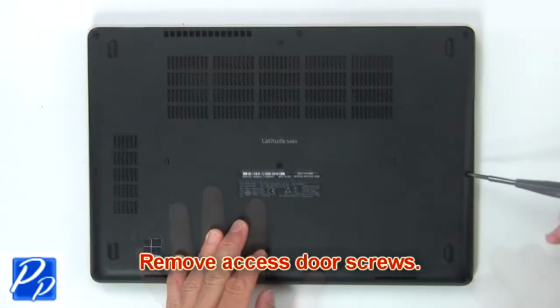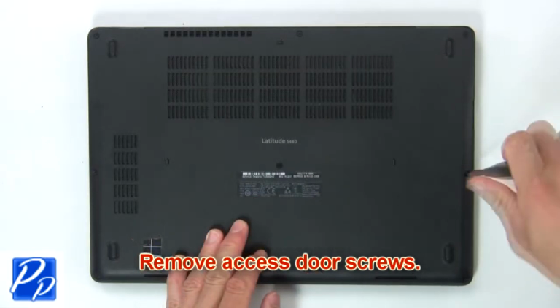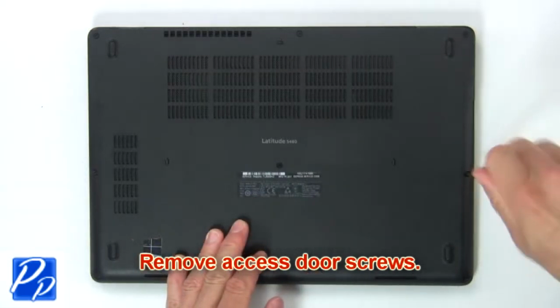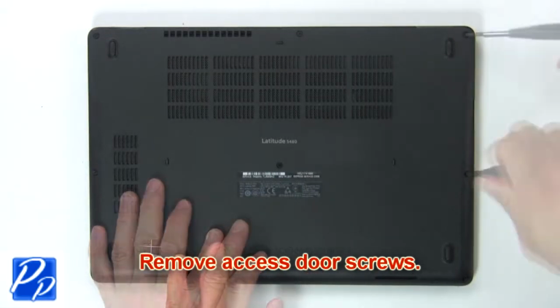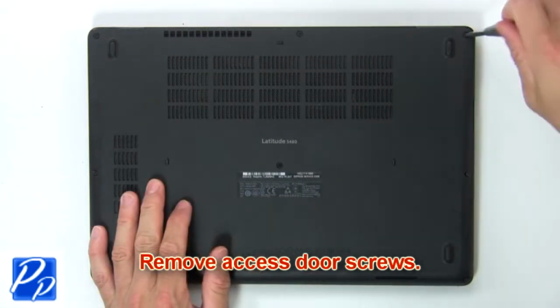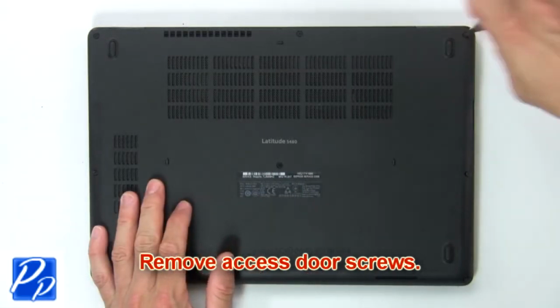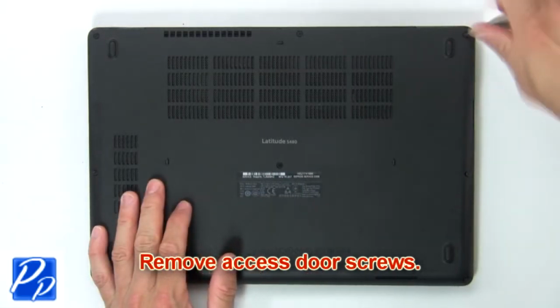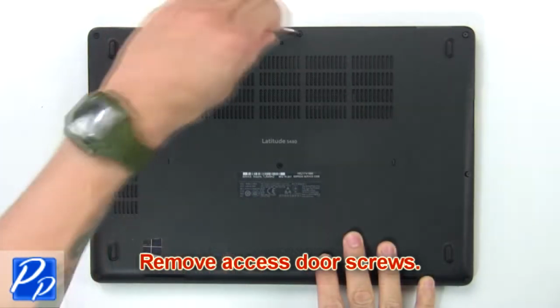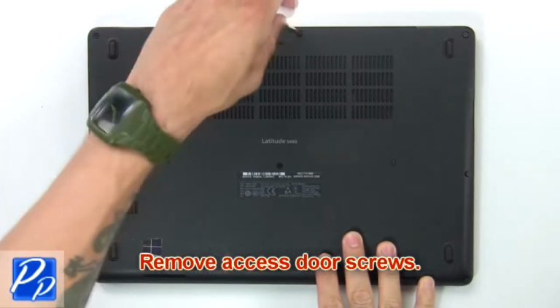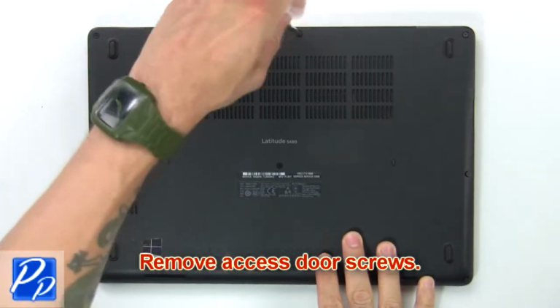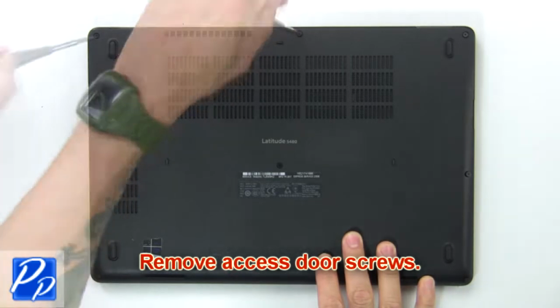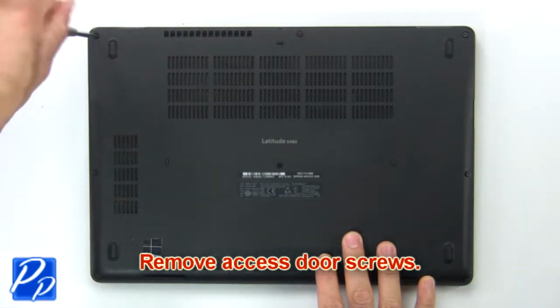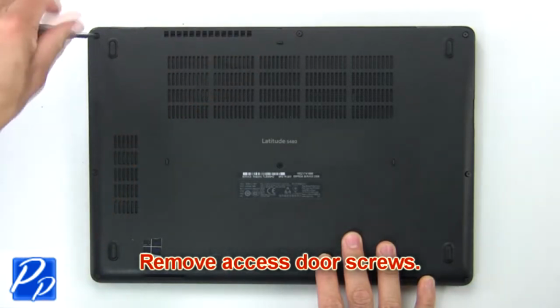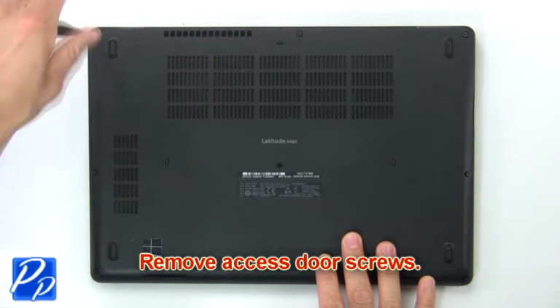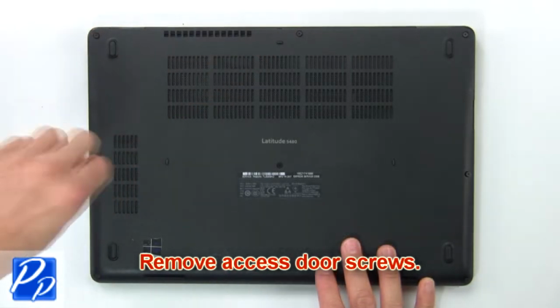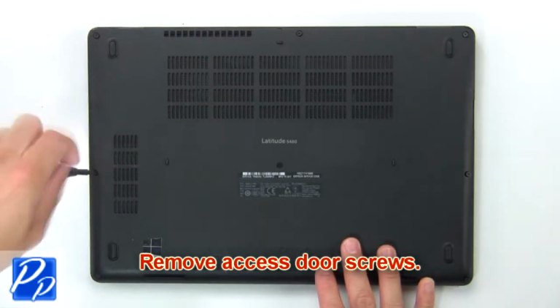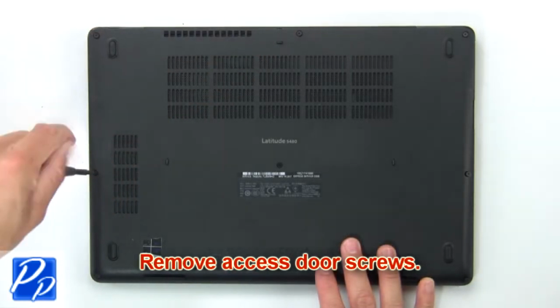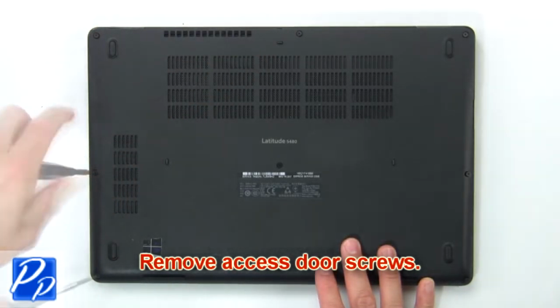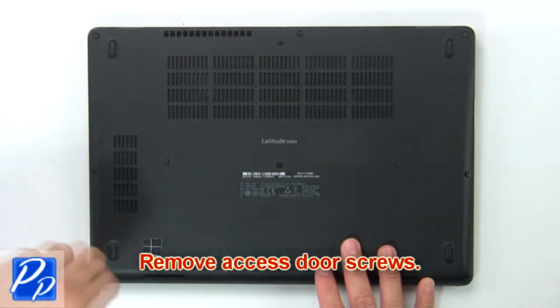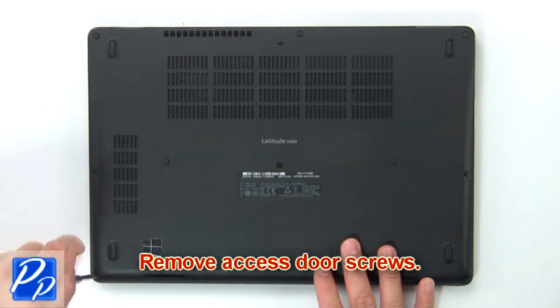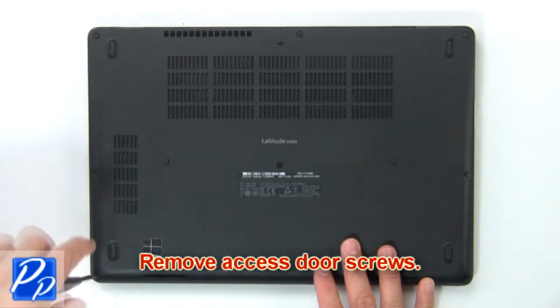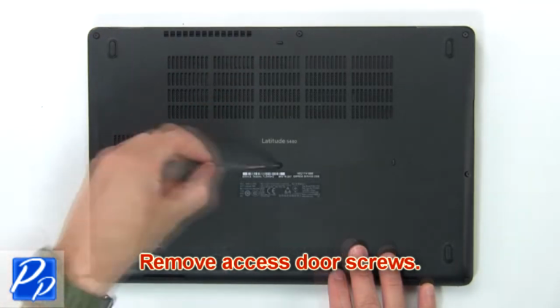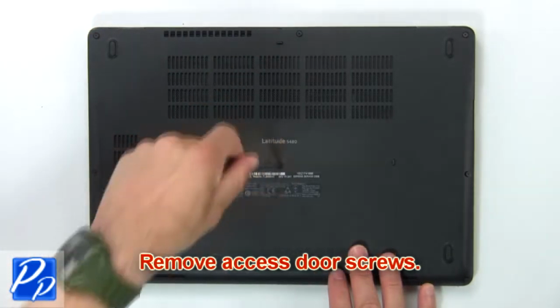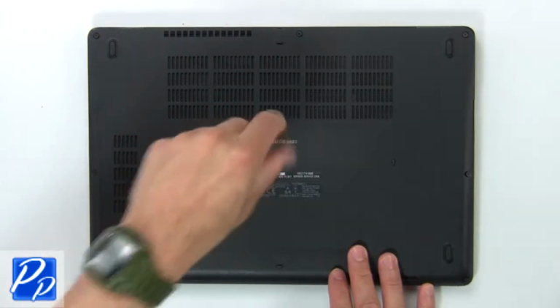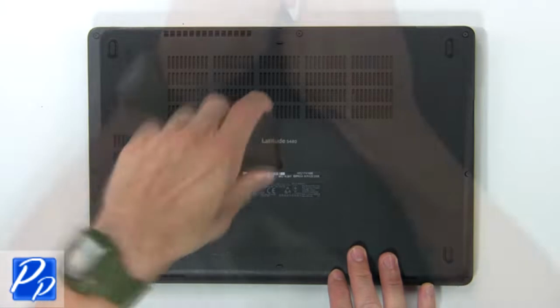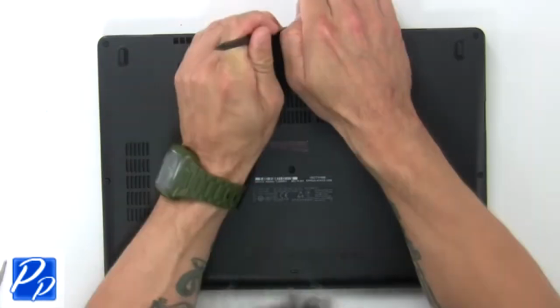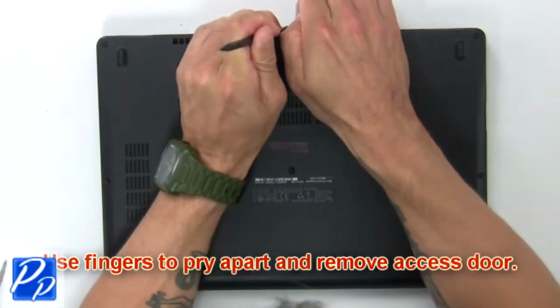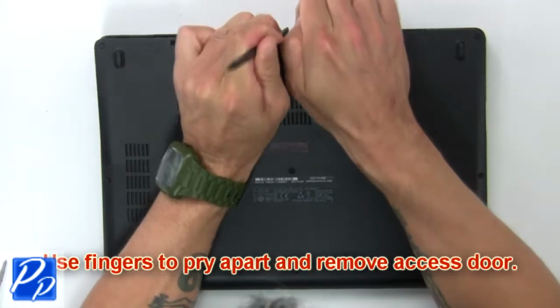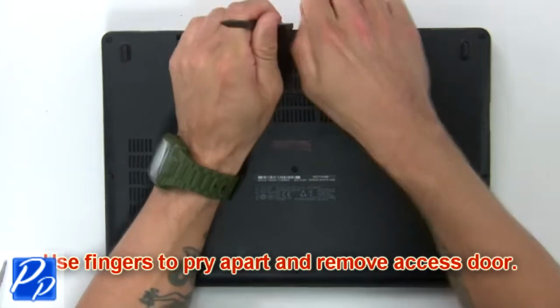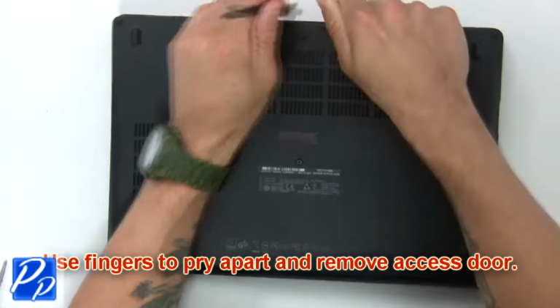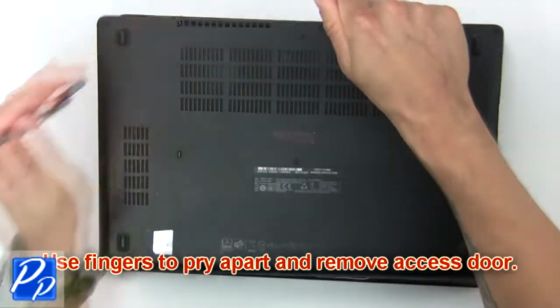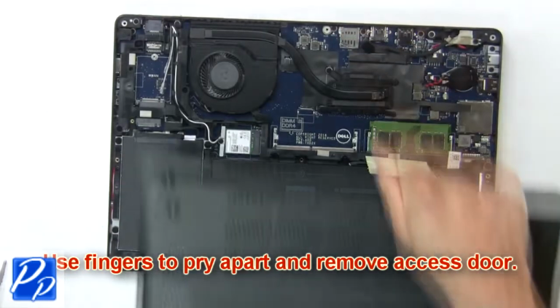Remove base cover screws. Then use fingers to pry apart and remove base cover.